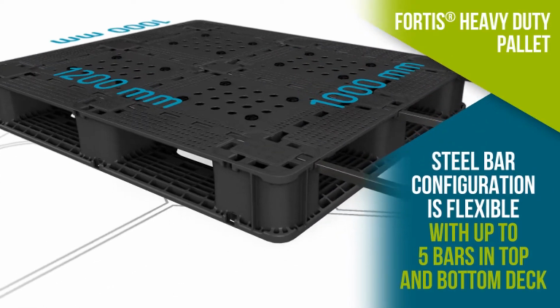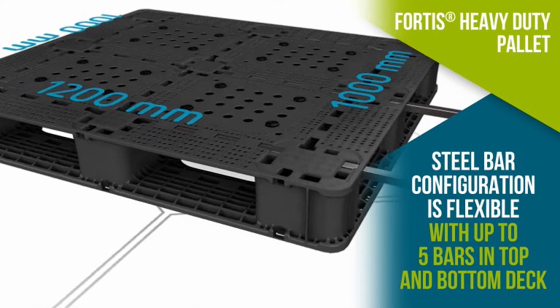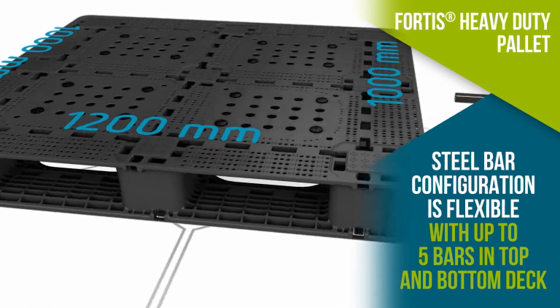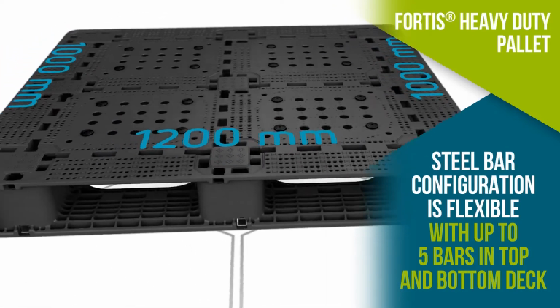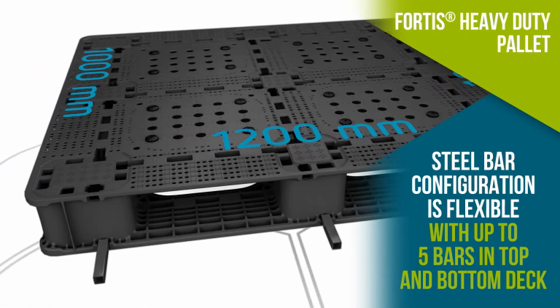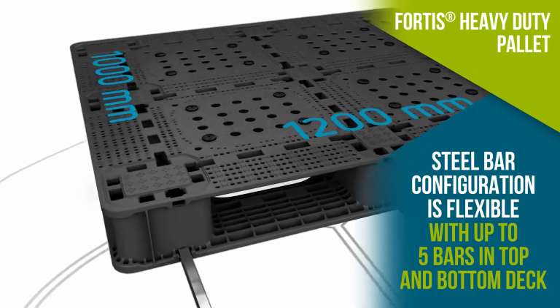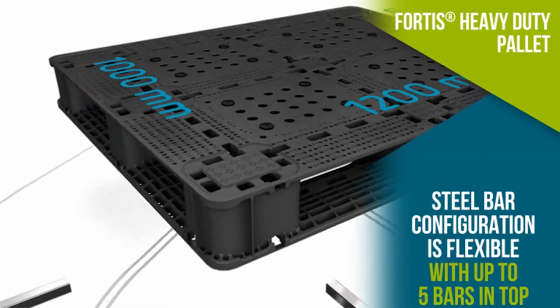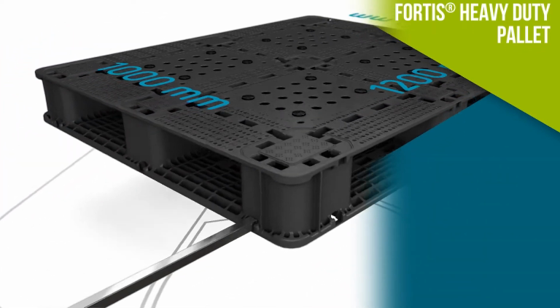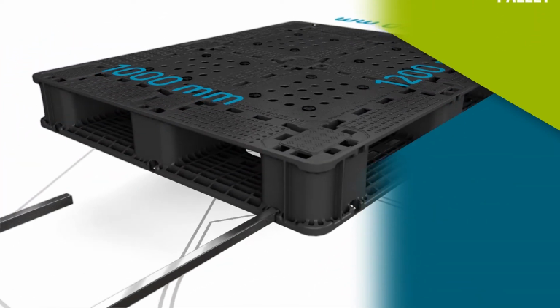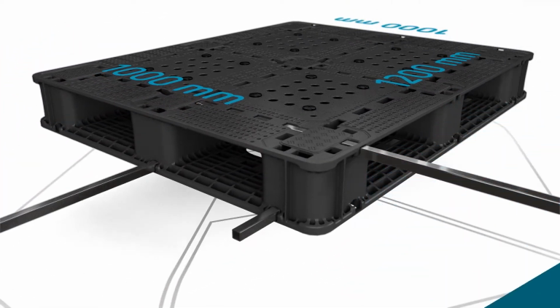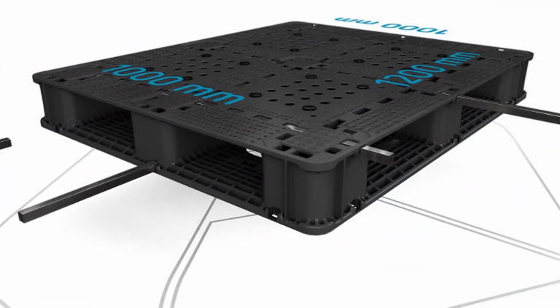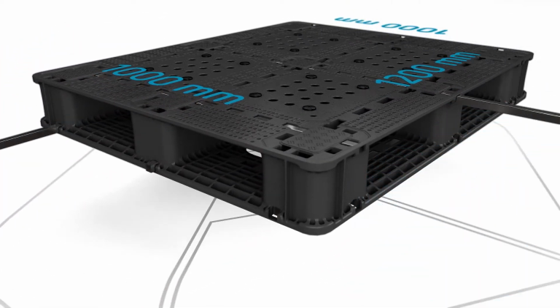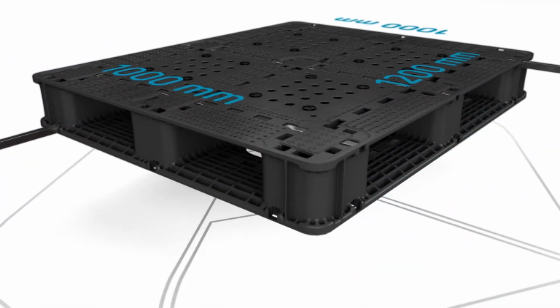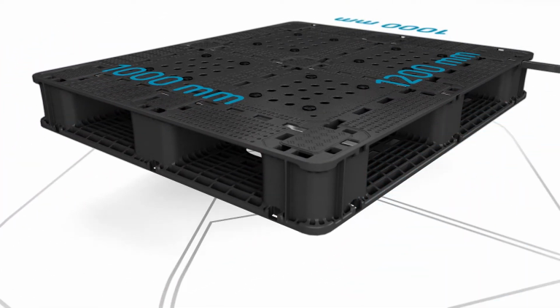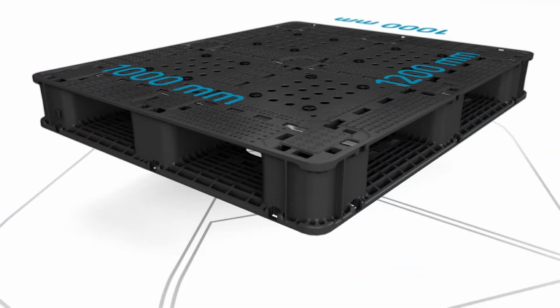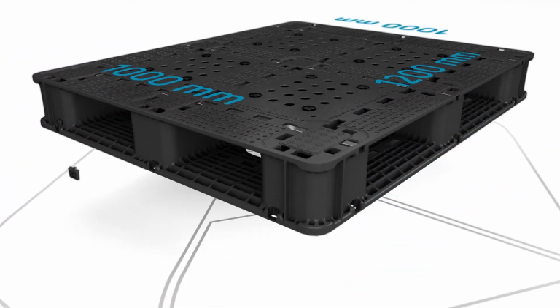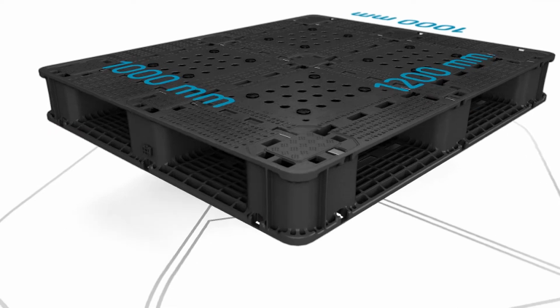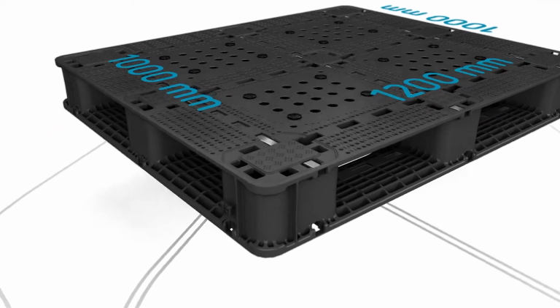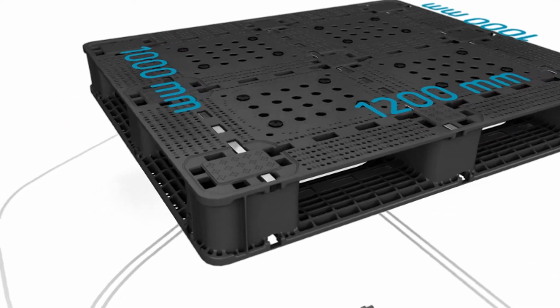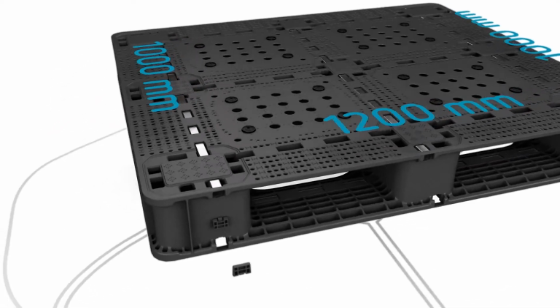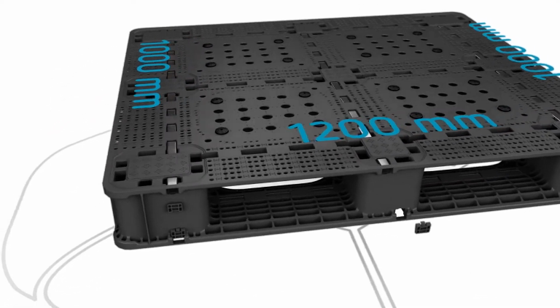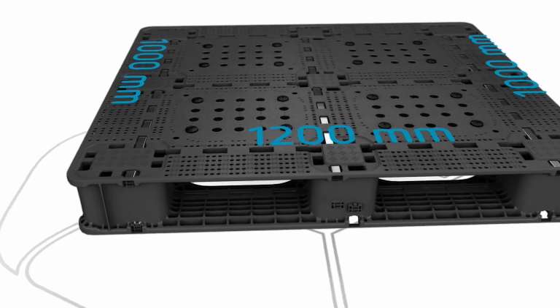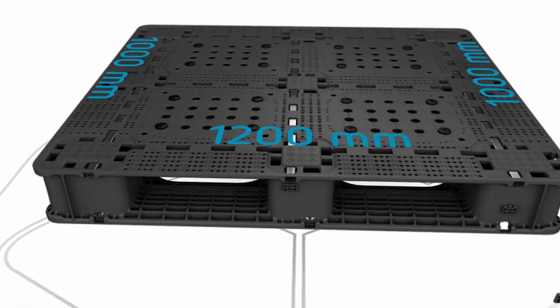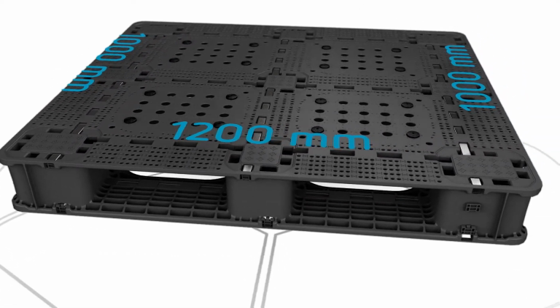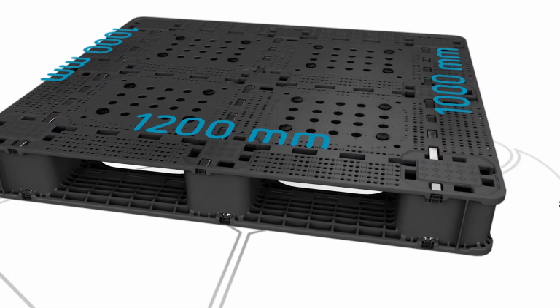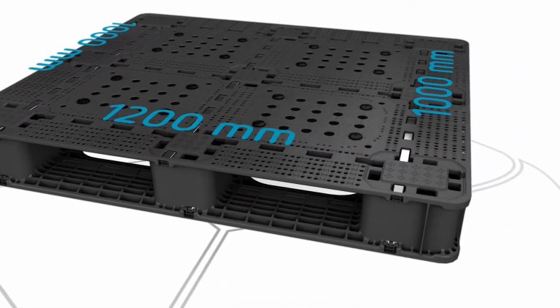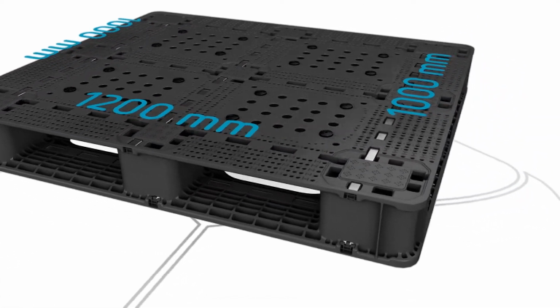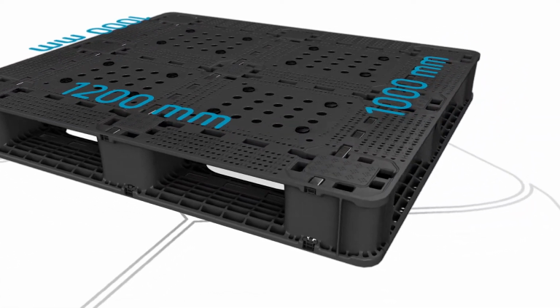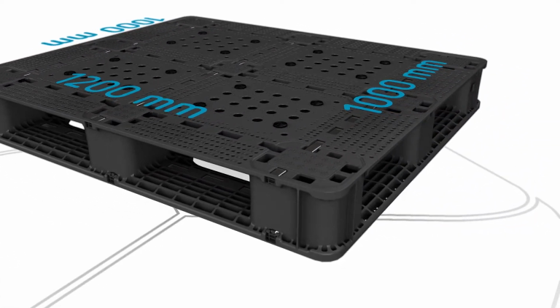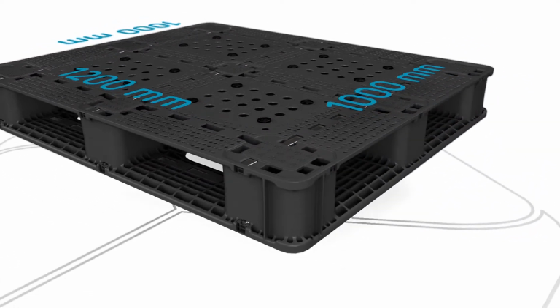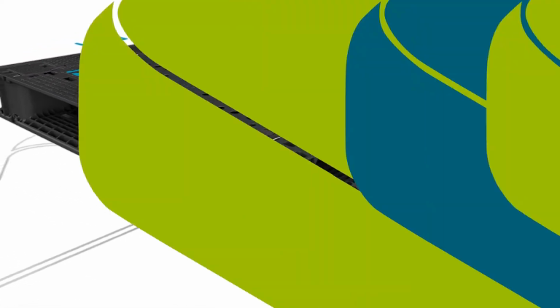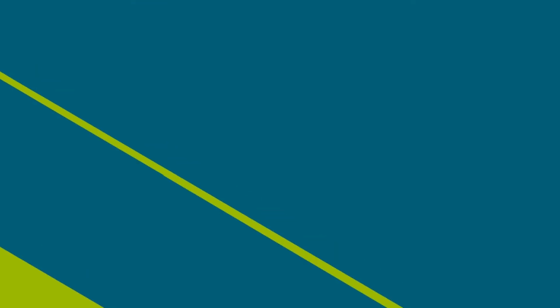Fortis can be loaded with up to 1,900 kilos in racking and 3,000 kilos dynamic when reinforced with steel, and can contain up to 5 bars in each of the upper and lower decks to provide a safe, rigid base for your valuable product.